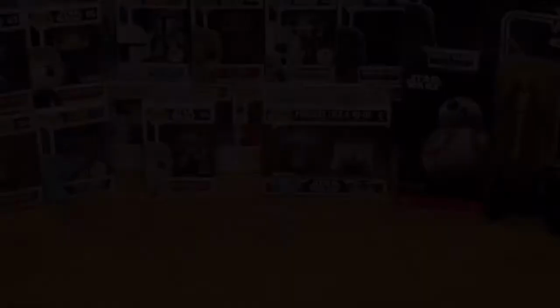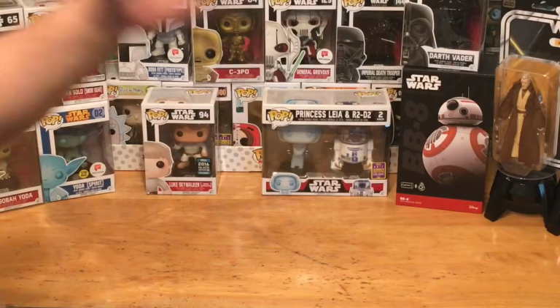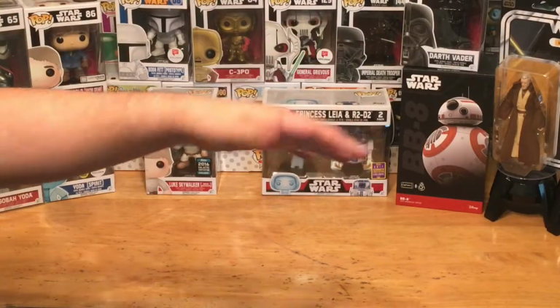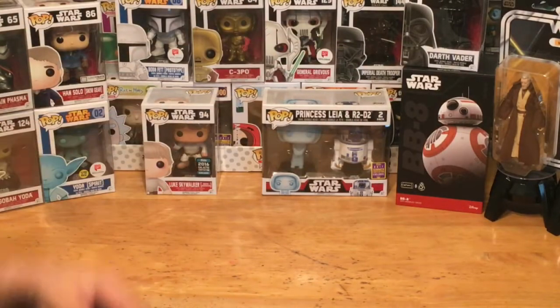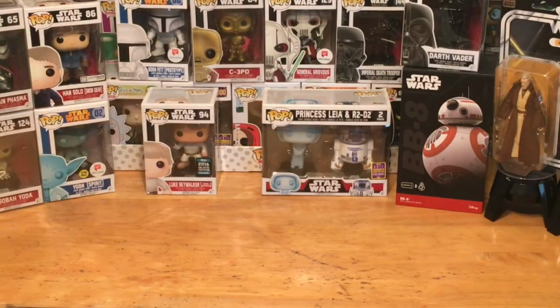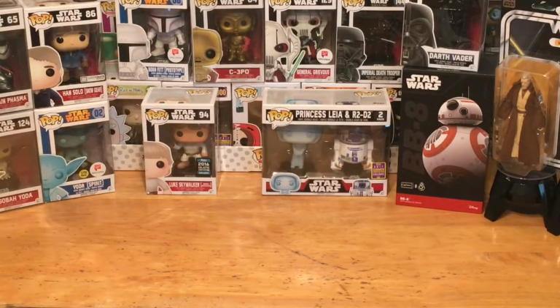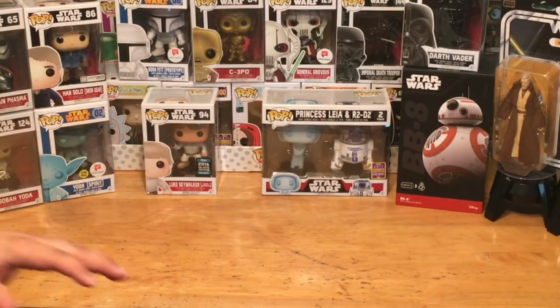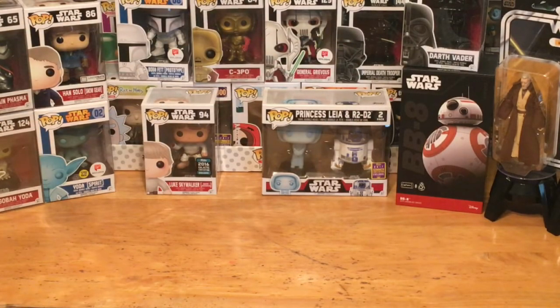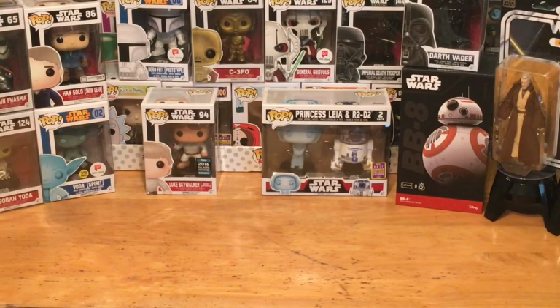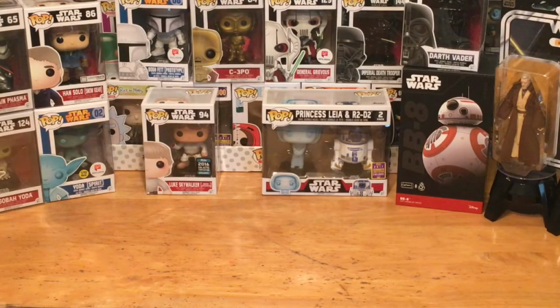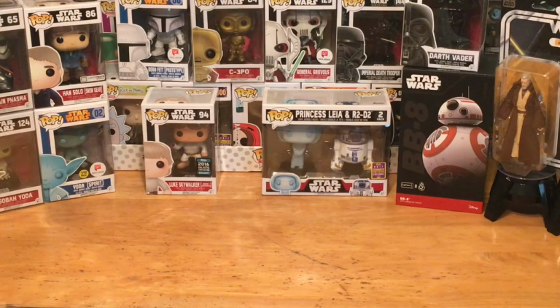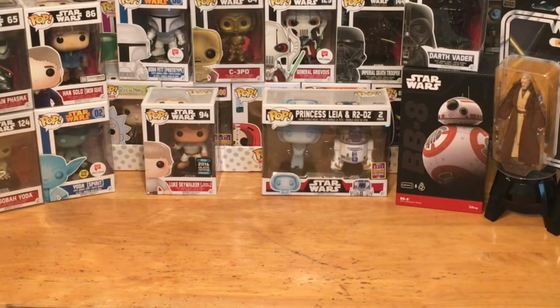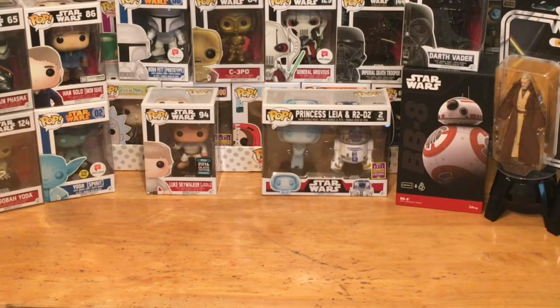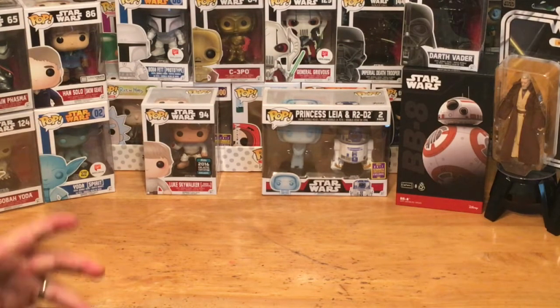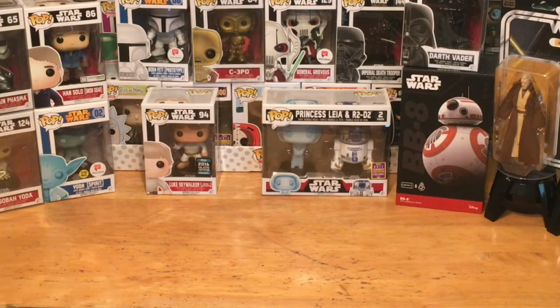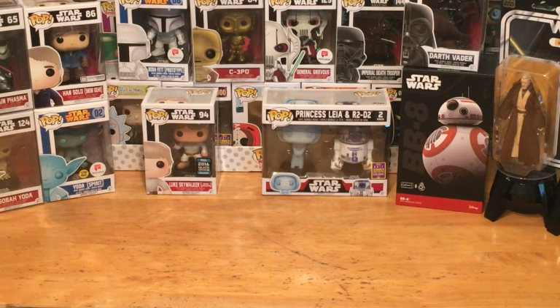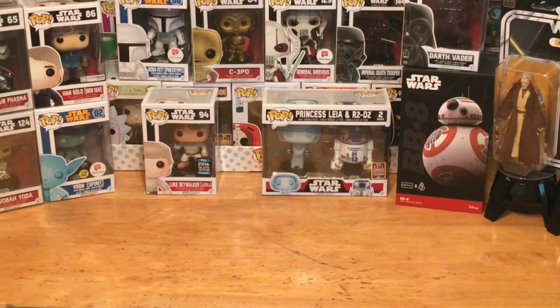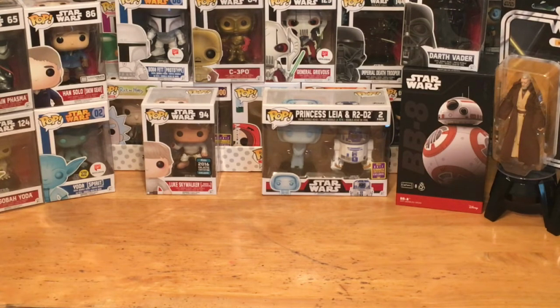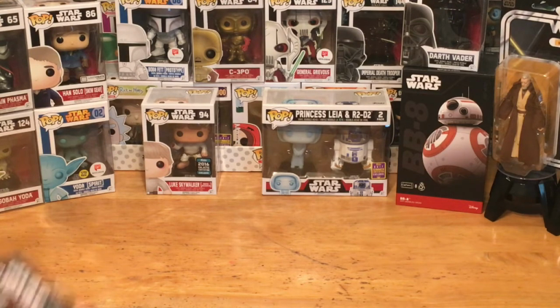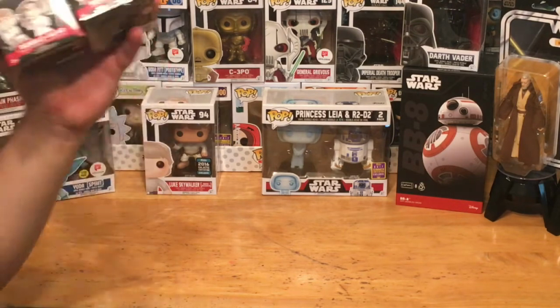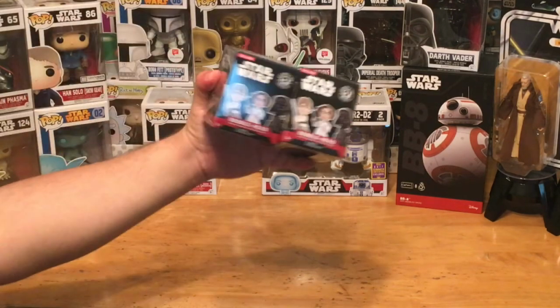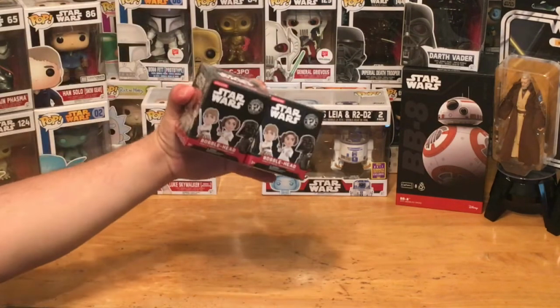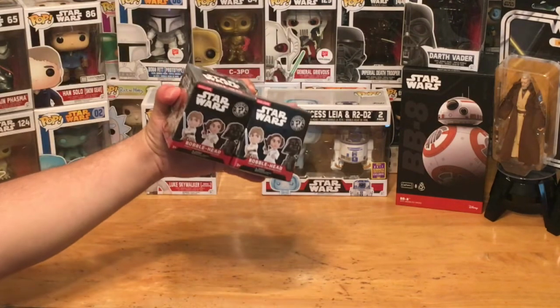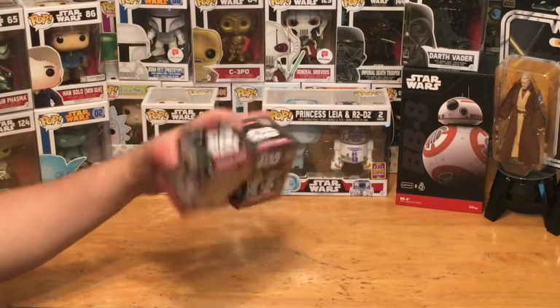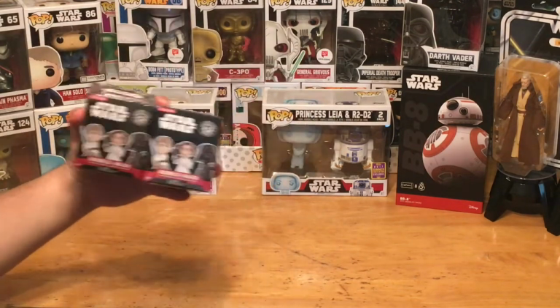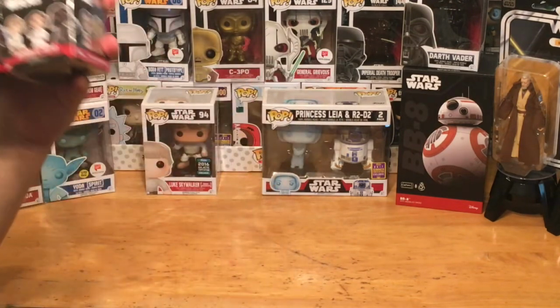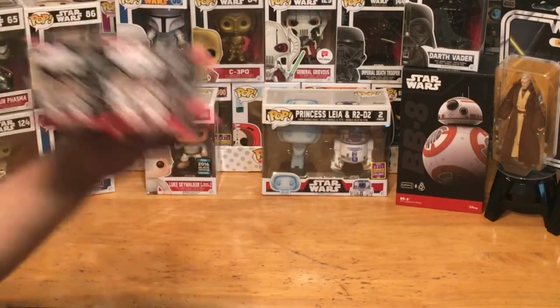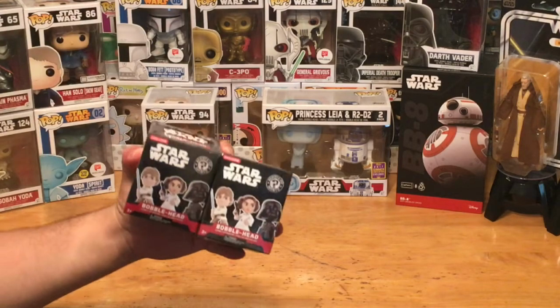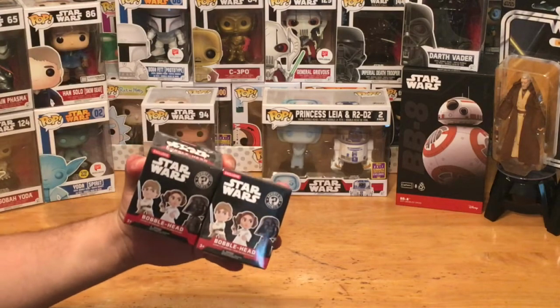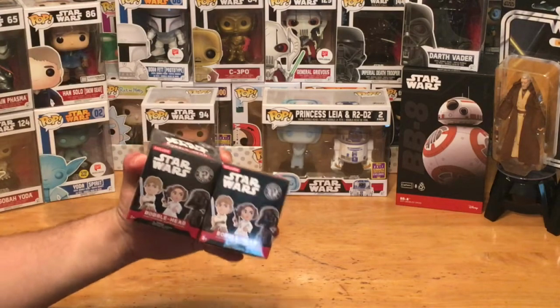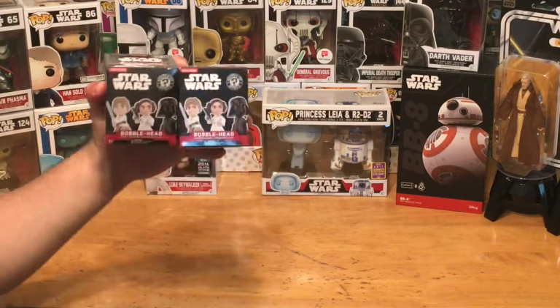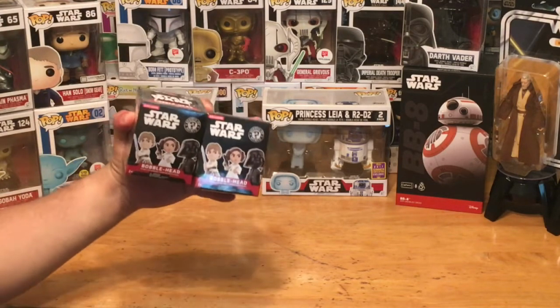Hey, what's up everybody? Pop Culture Junkie back again with another awesome unboxing of some awesome little mystery minis. We're checking out some more of the Star Wars mystery minis by Funko — these are Hot Topic exclusive Funko mystery minis.